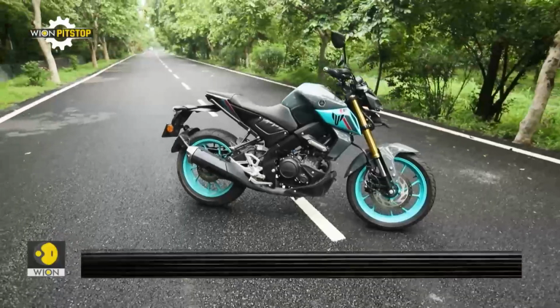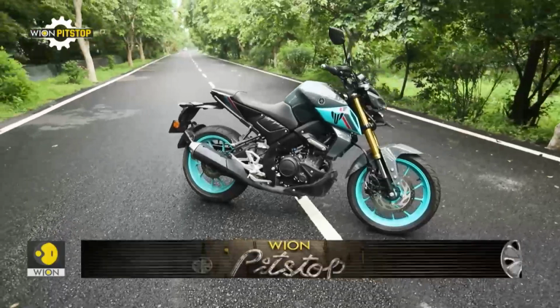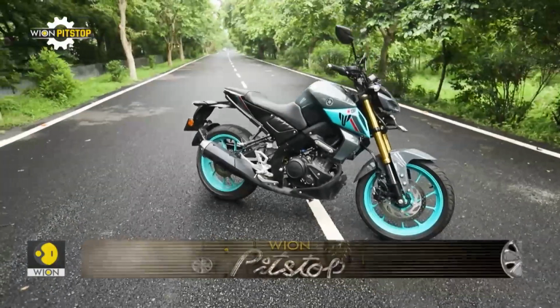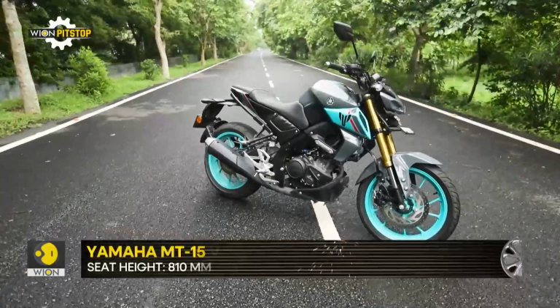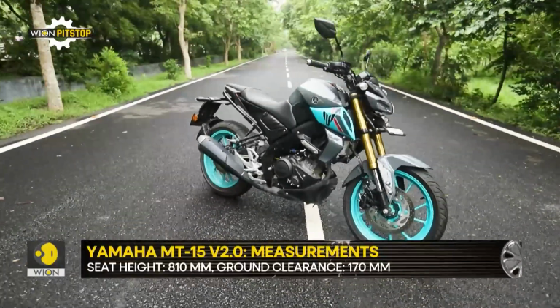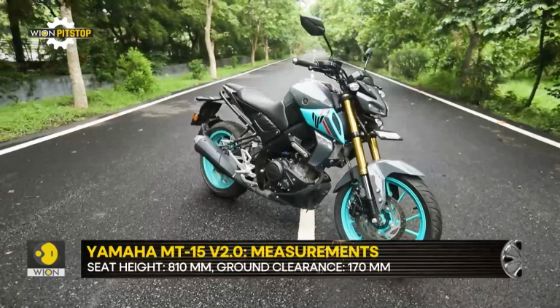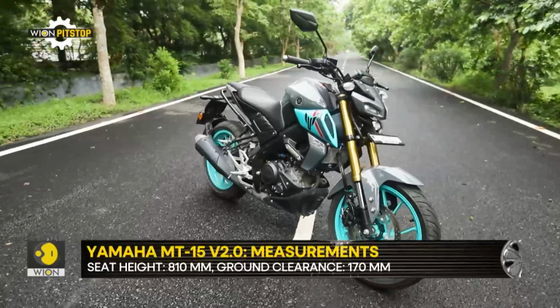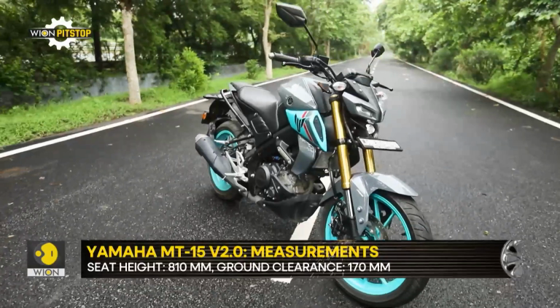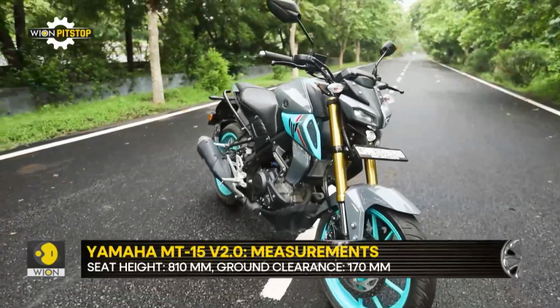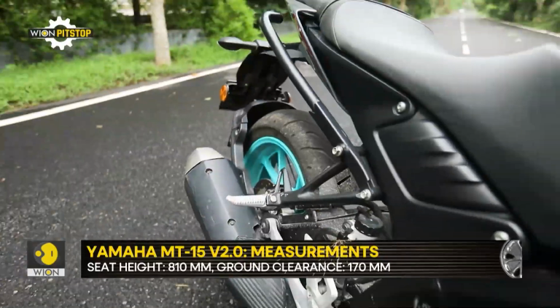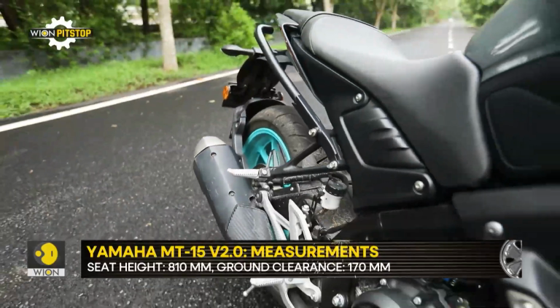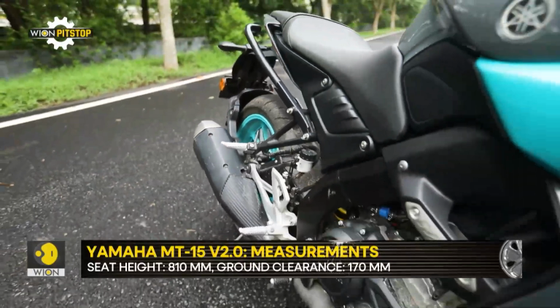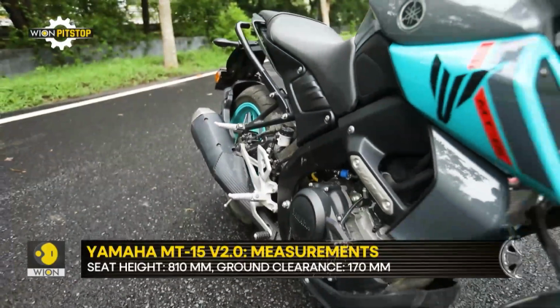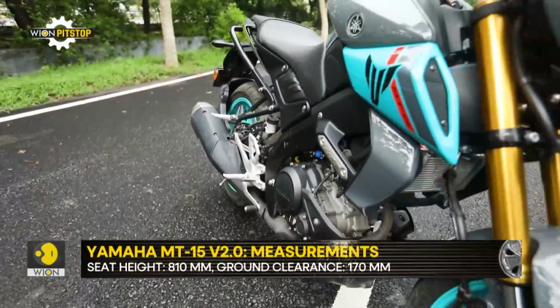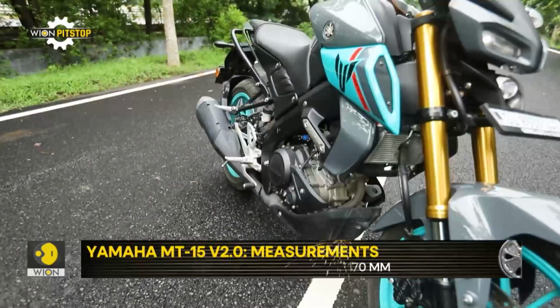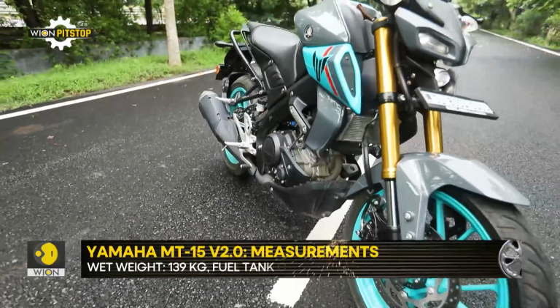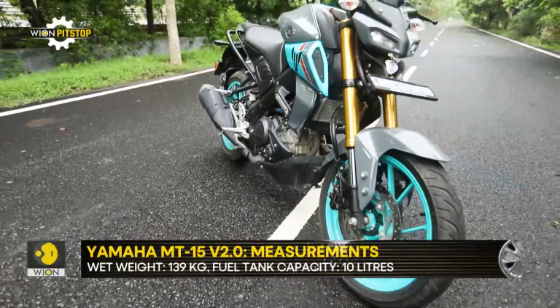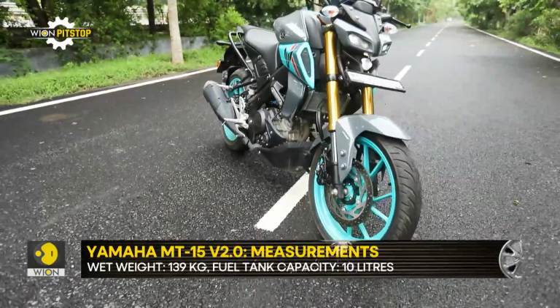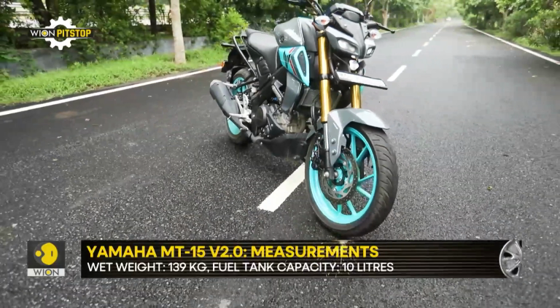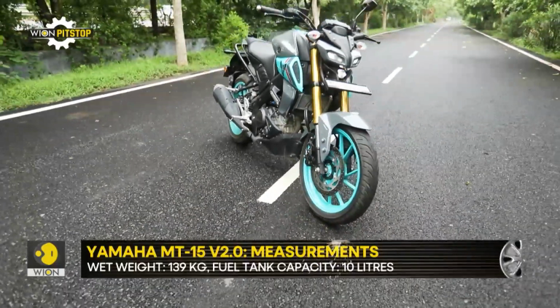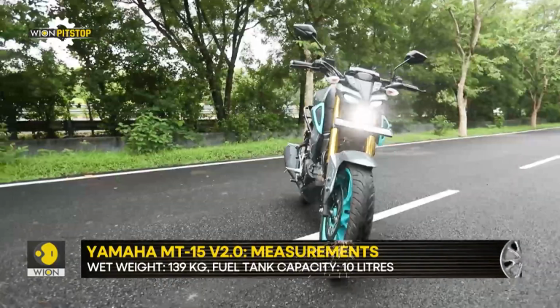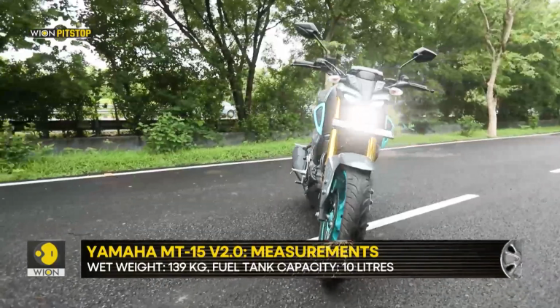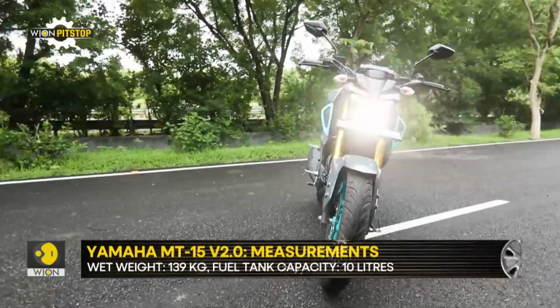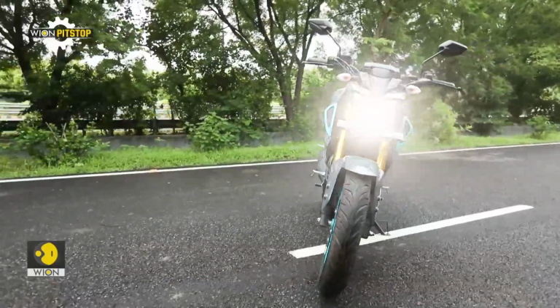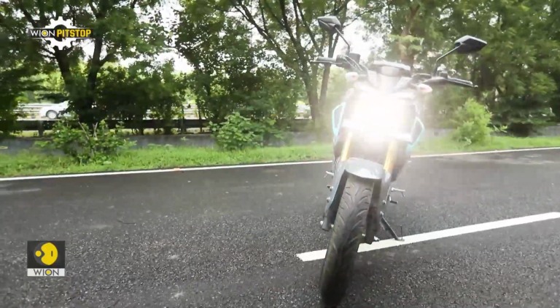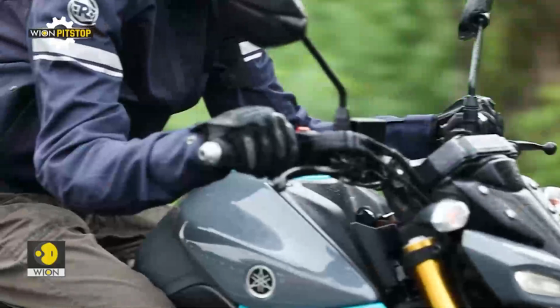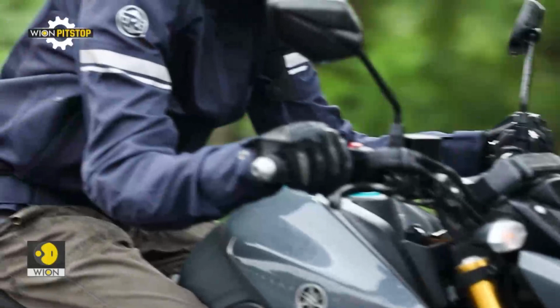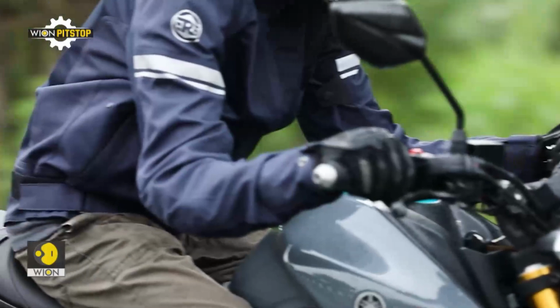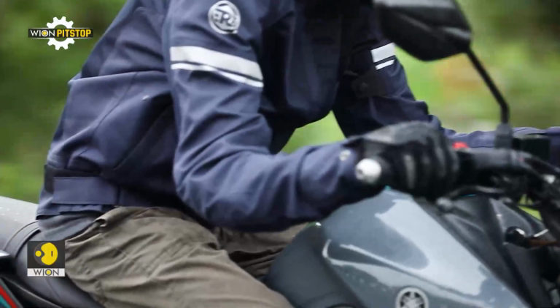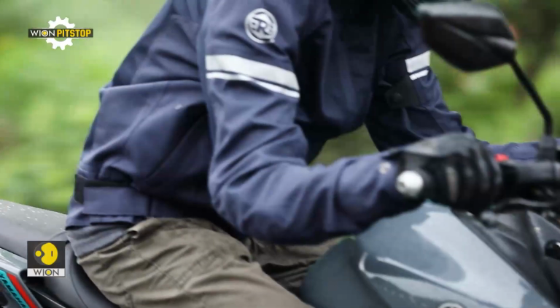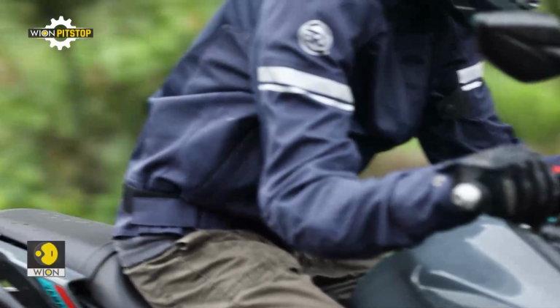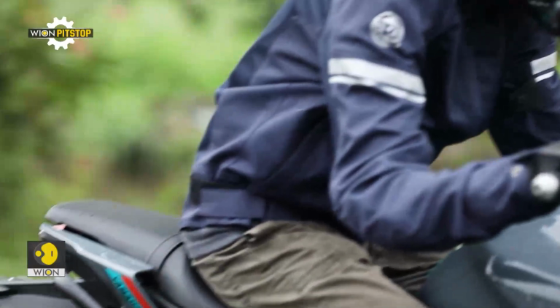The seat height thankfully remains accessible at 810mm and its single-piece seat is quite comfortable as well. The suspension however has been tuned to be on the firmer side of things, which transfers most of the undulations steadily to your spine.